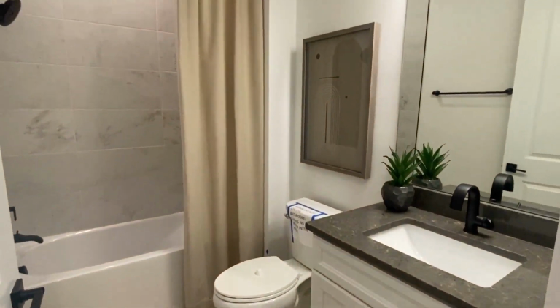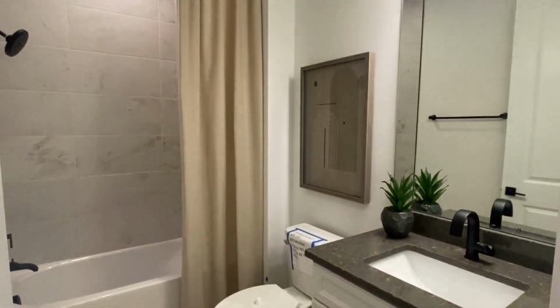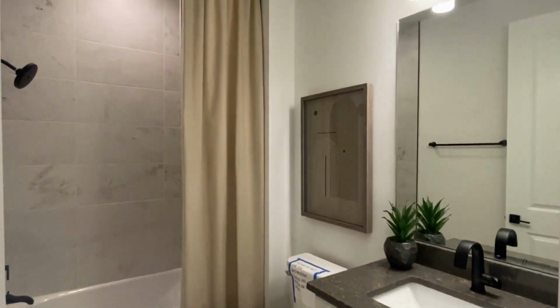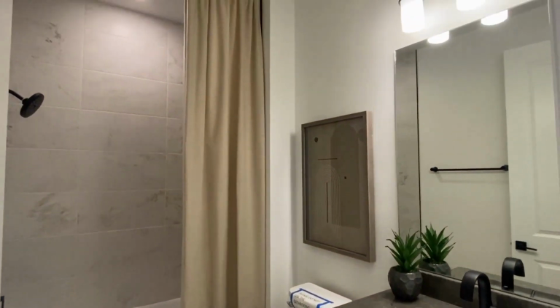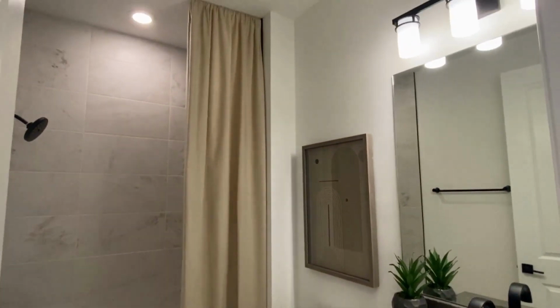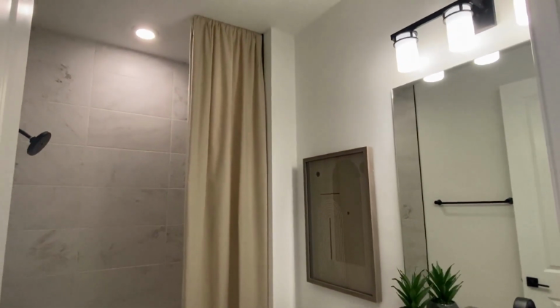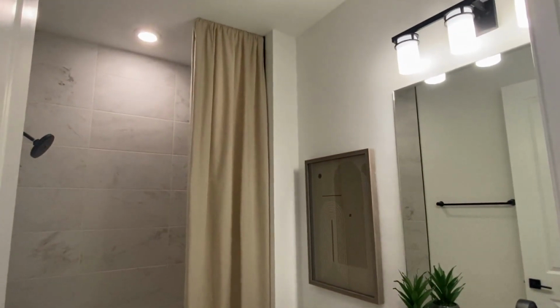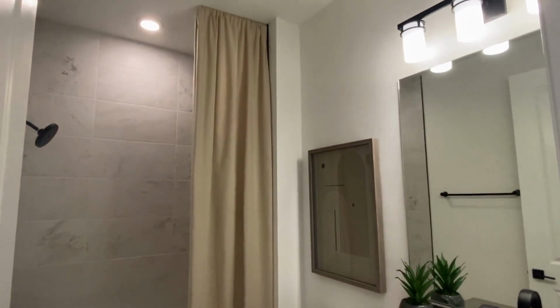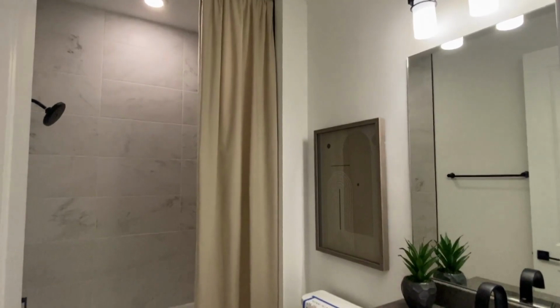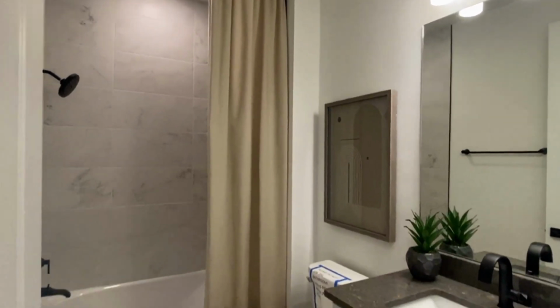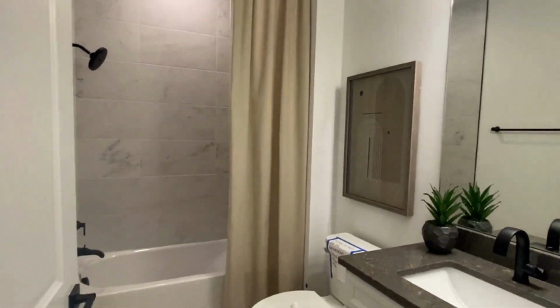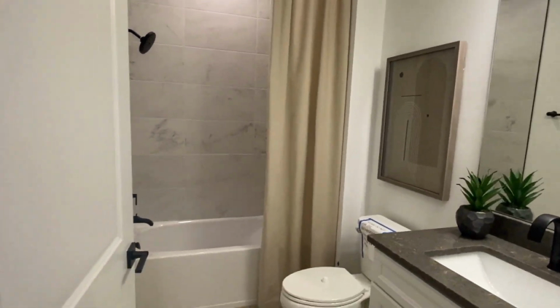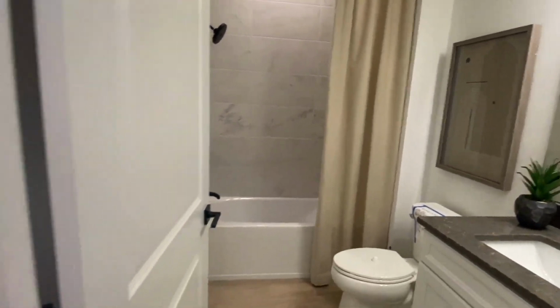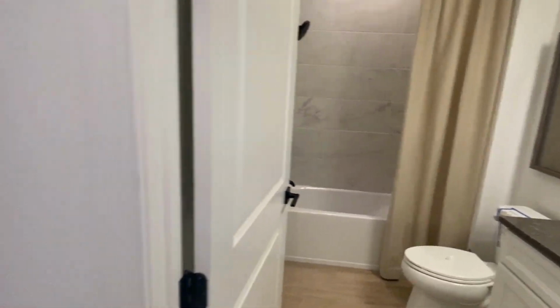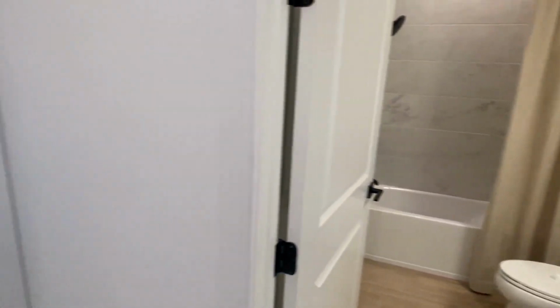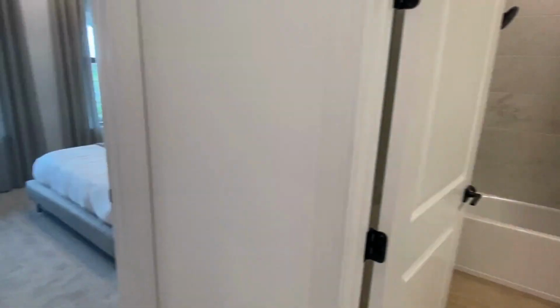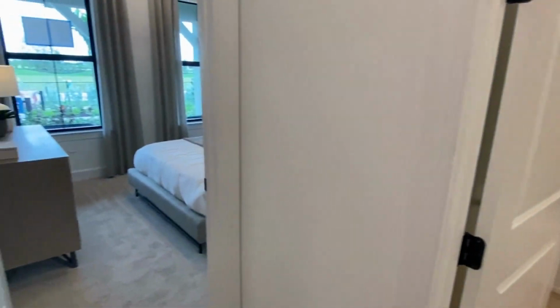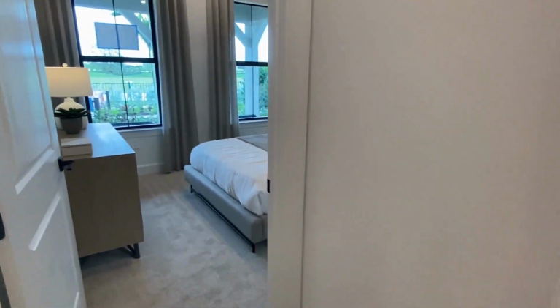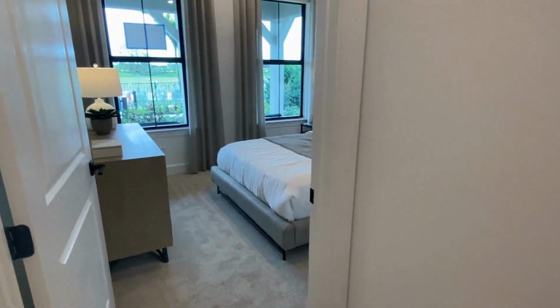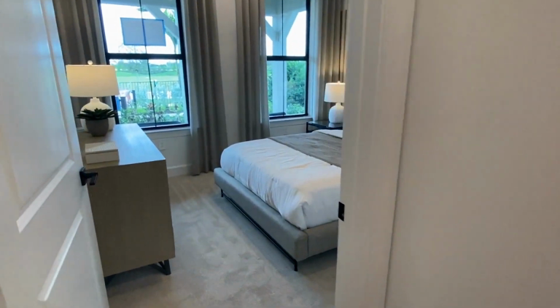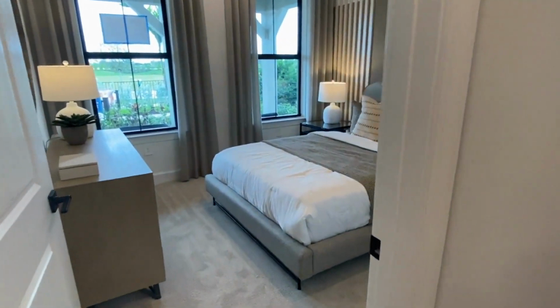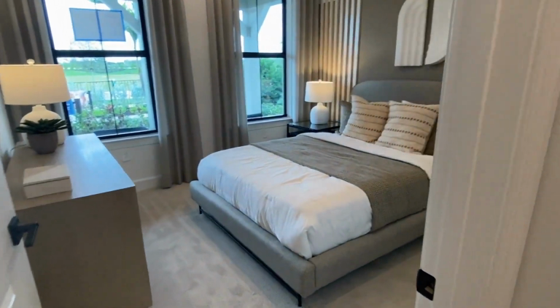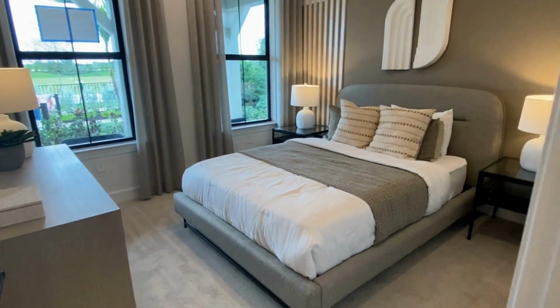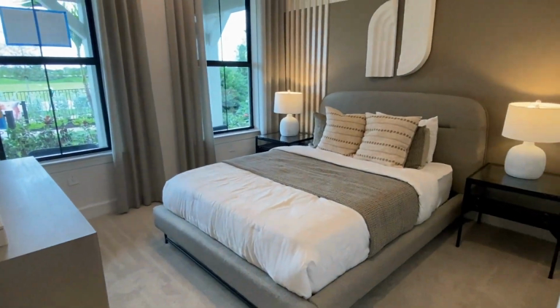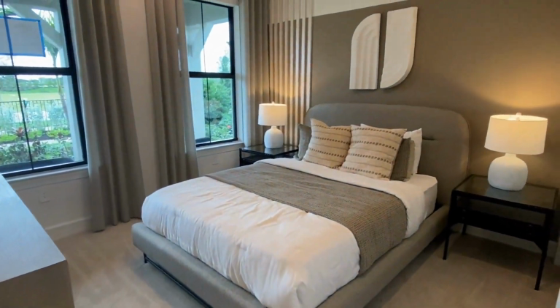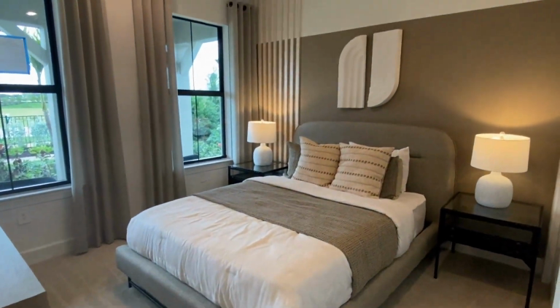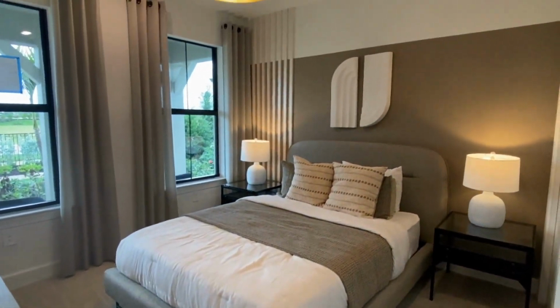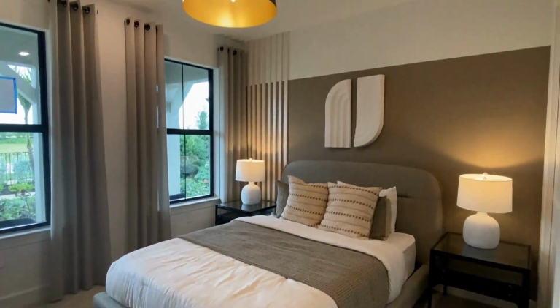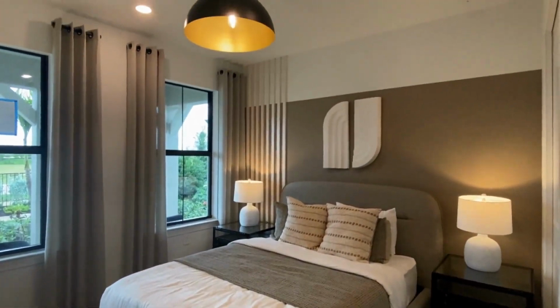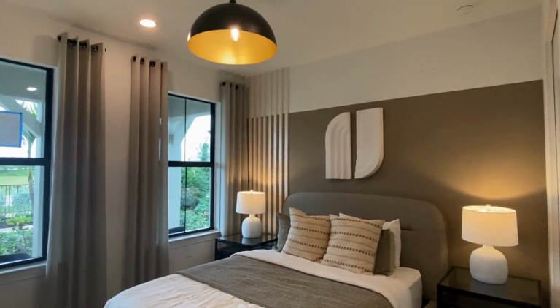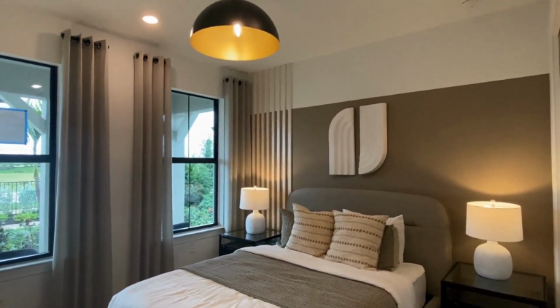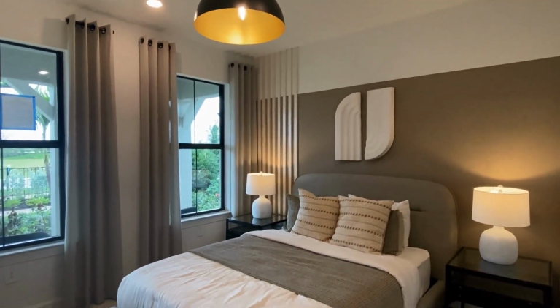This is the guest bathroom with a shower and tub combo and the first guest bedroom. Plenty of space for a queen-size bed, dresser, and some nightstands.